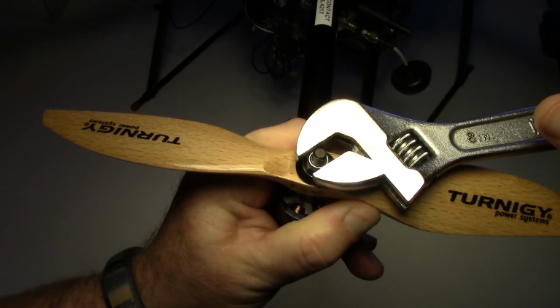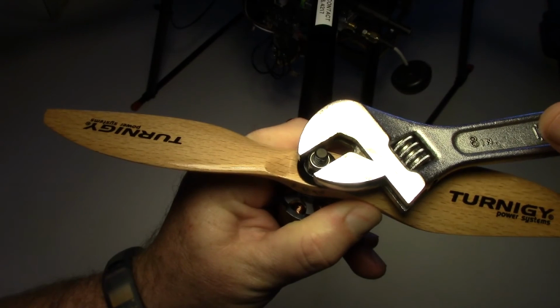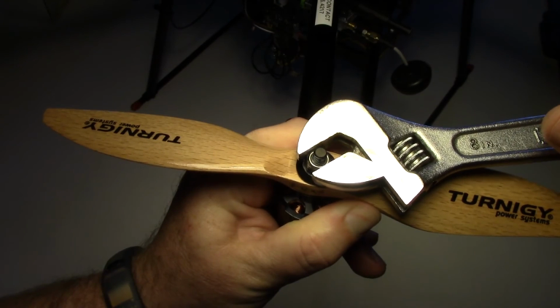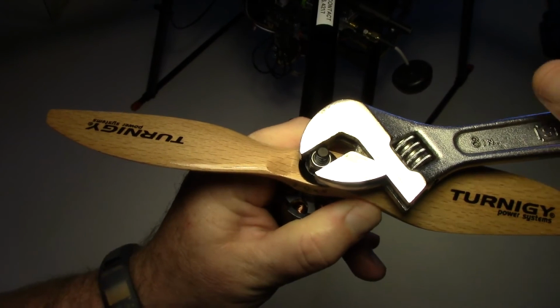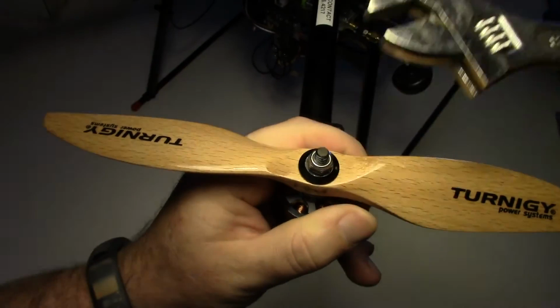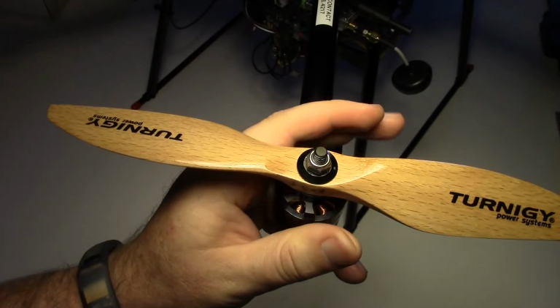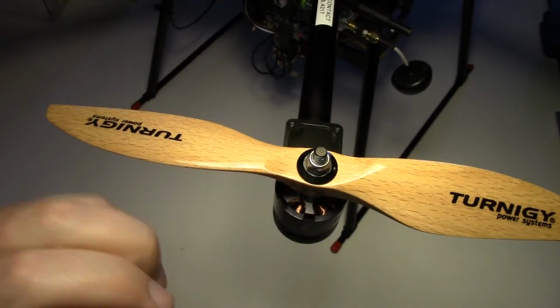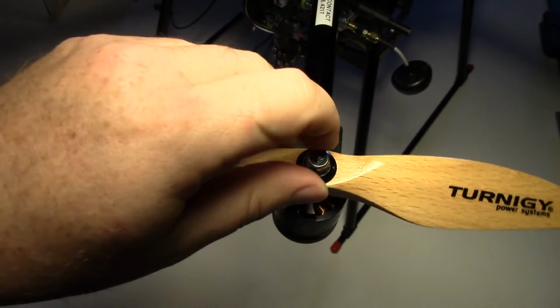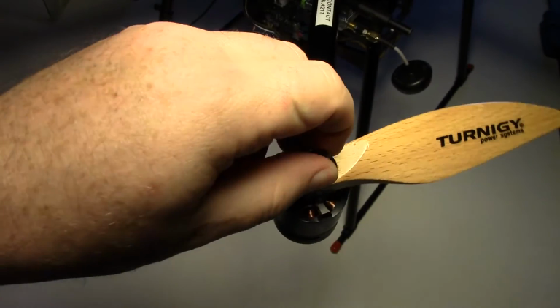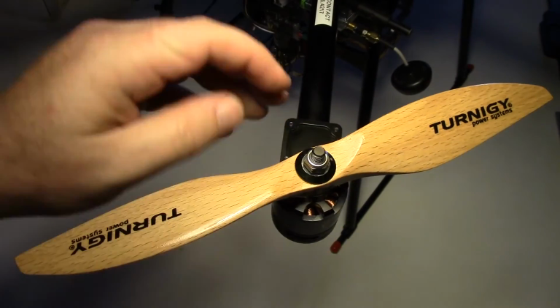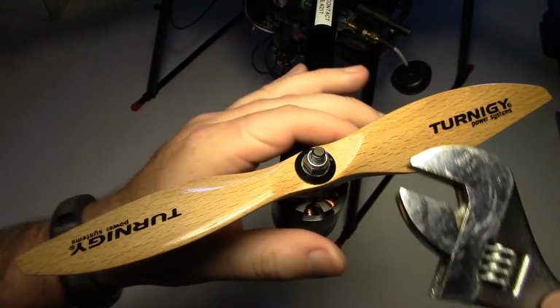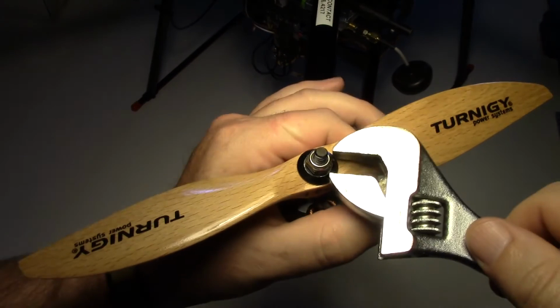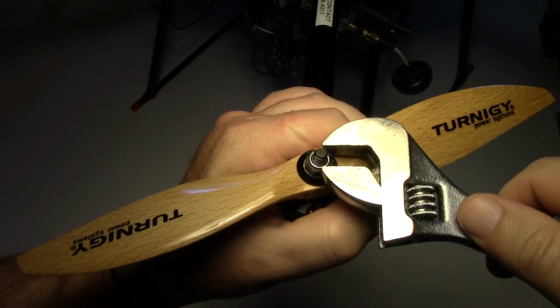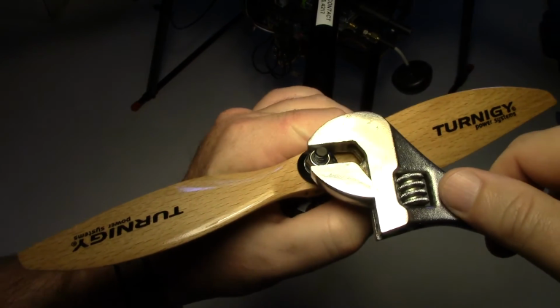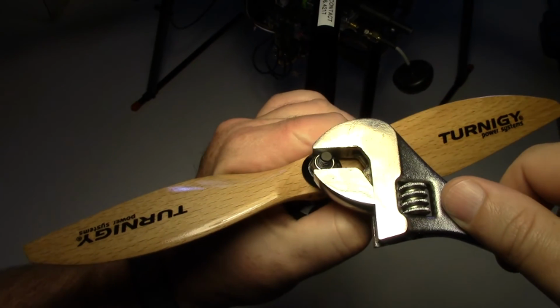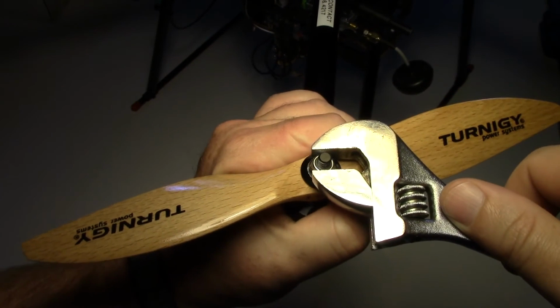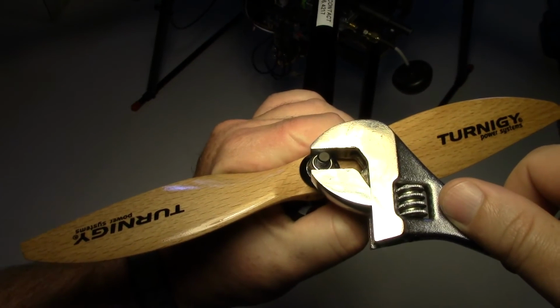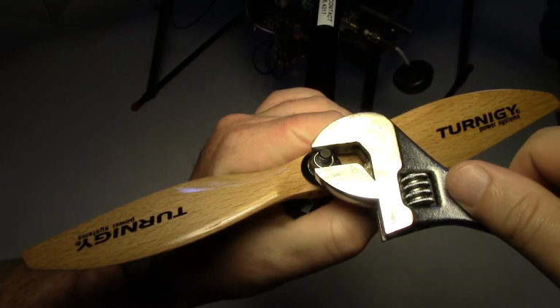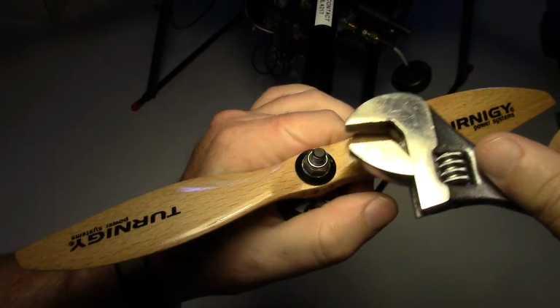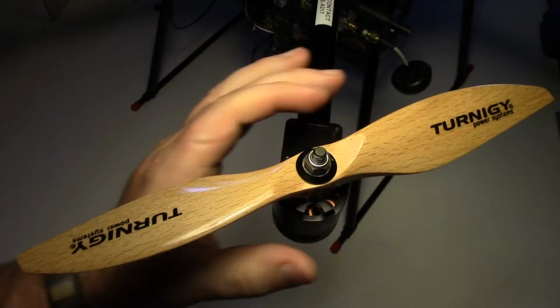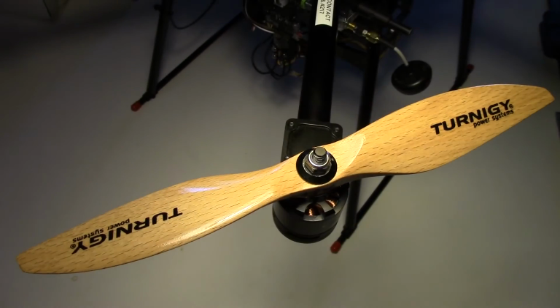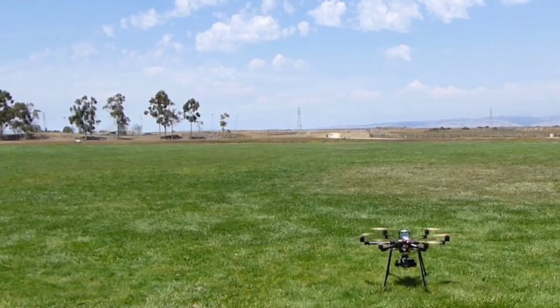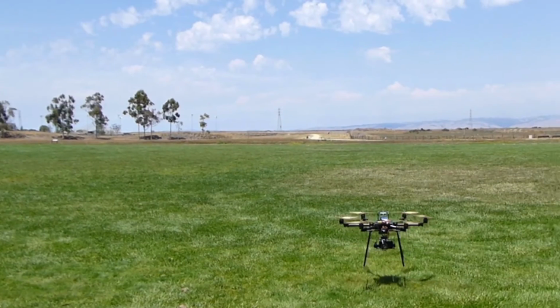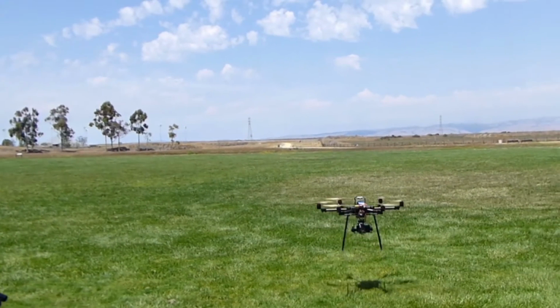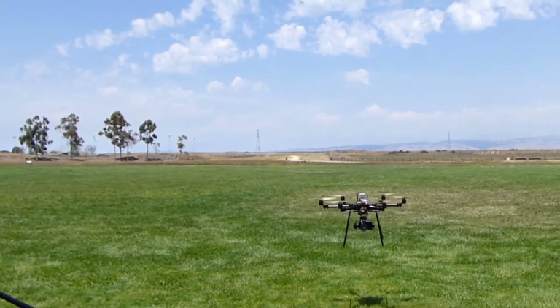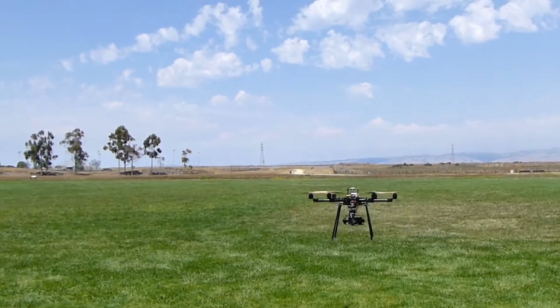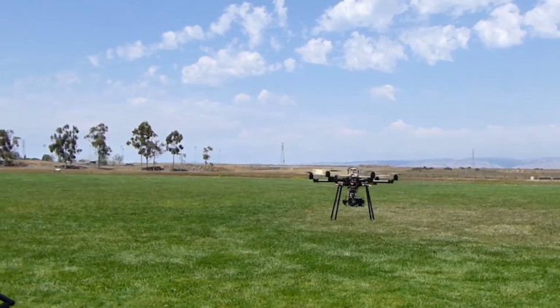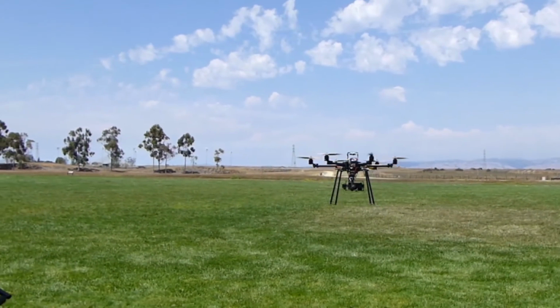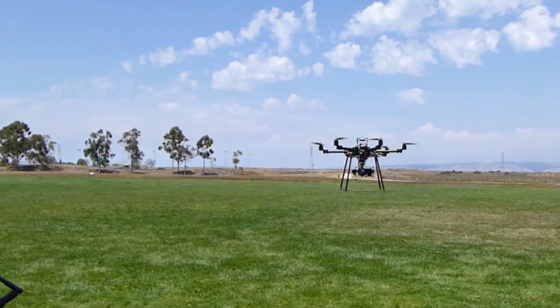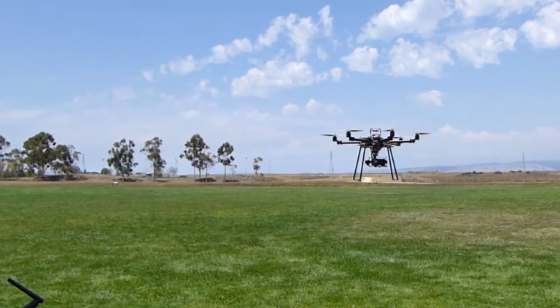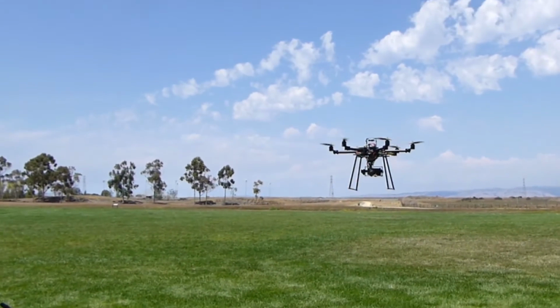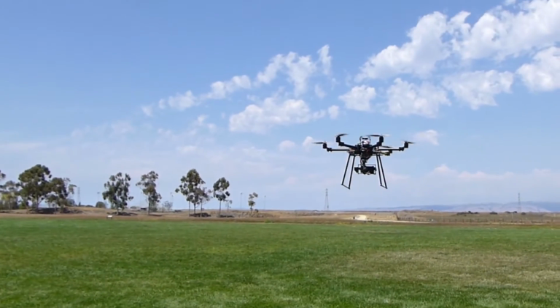Don't tighten the nut down too much — just enough so the nylon washer locks in and the nut prevents the prop from spinning on the shaft. That's it. You've just greatly increased your copter's safety and reliability.